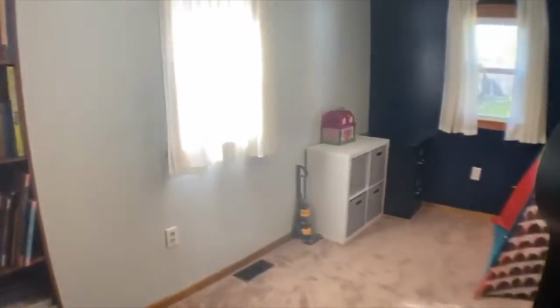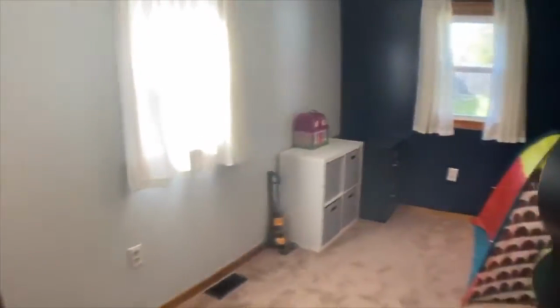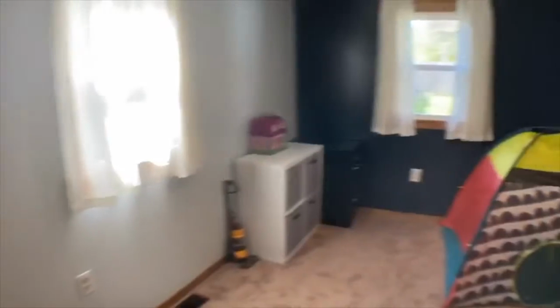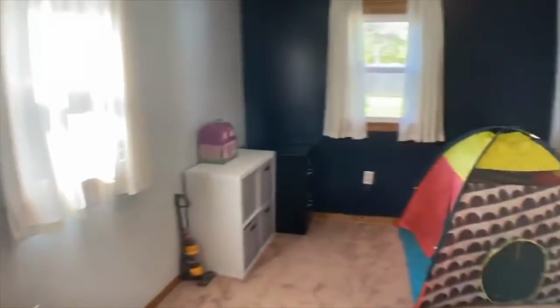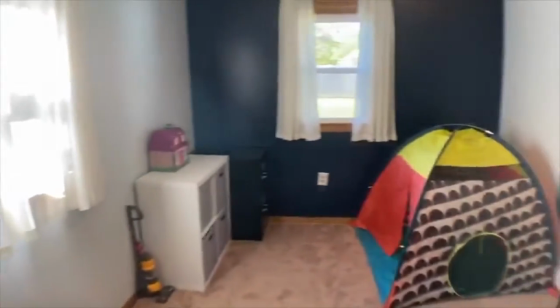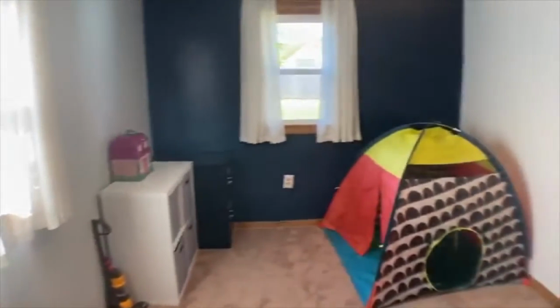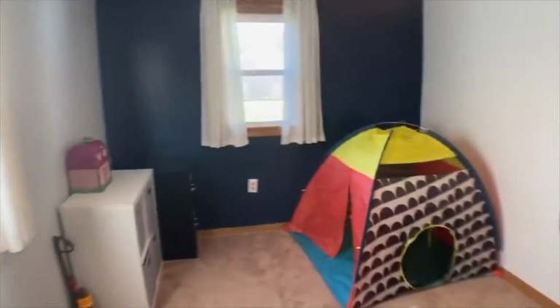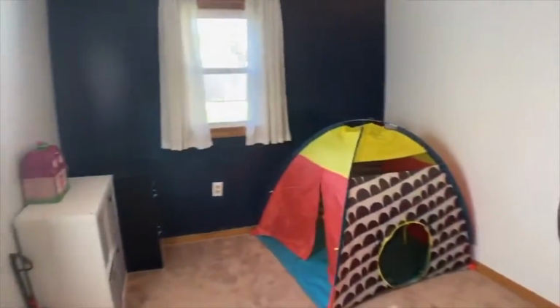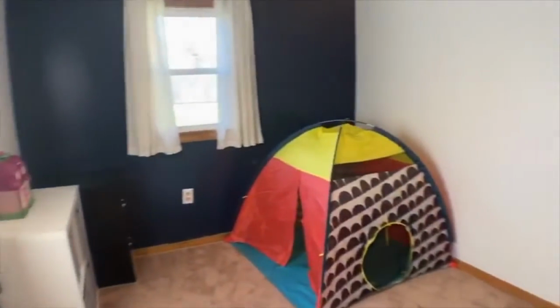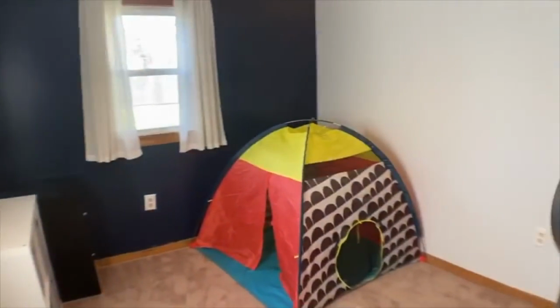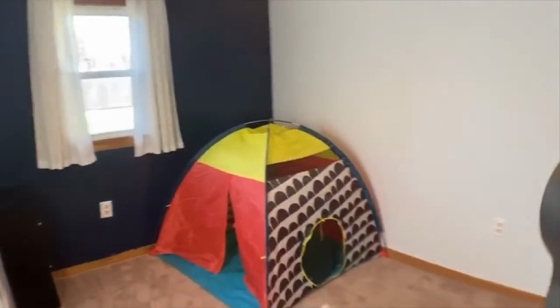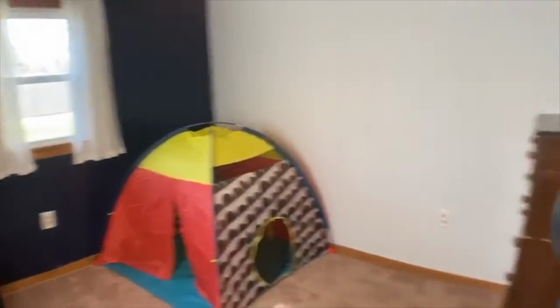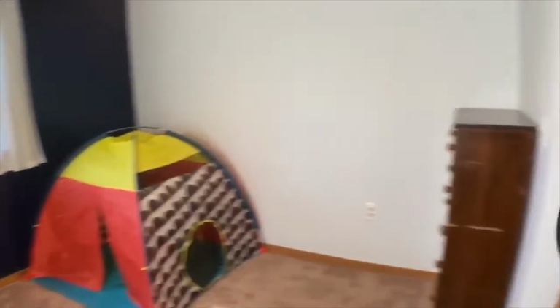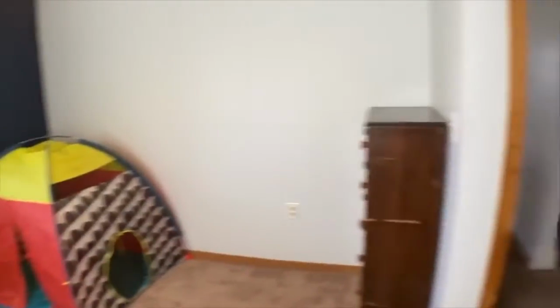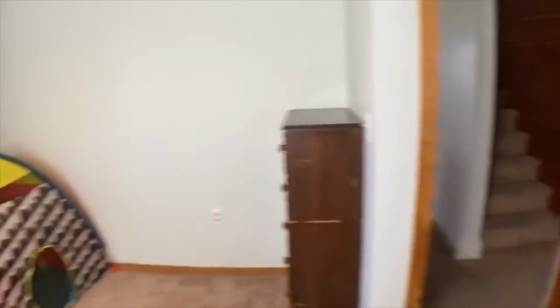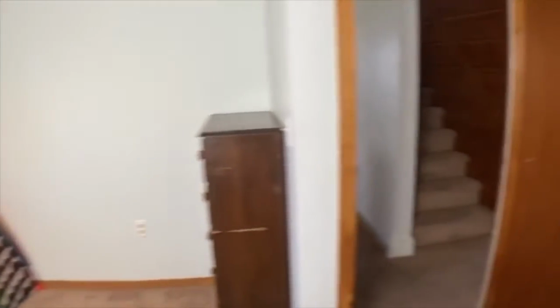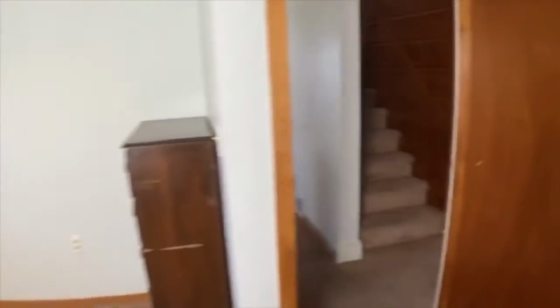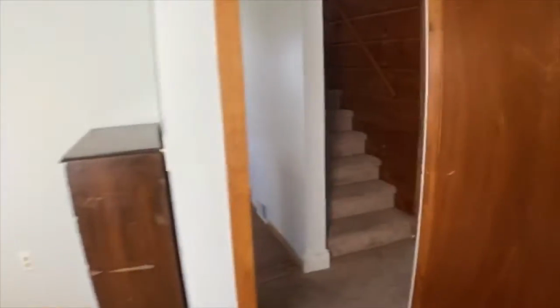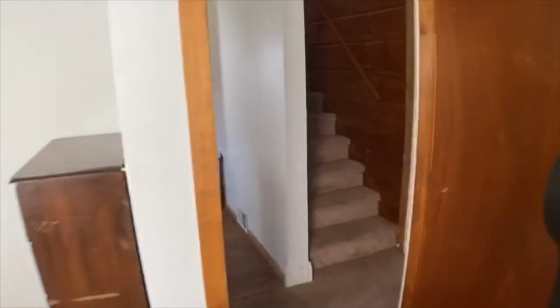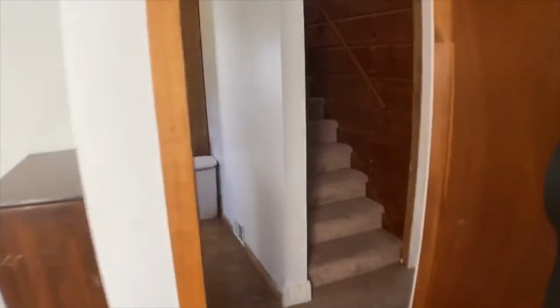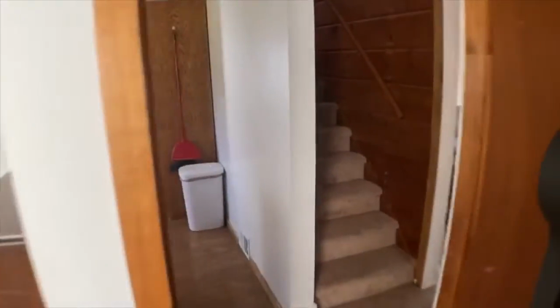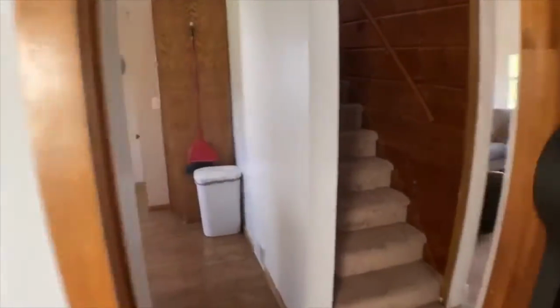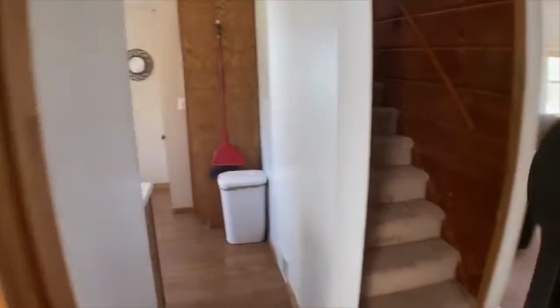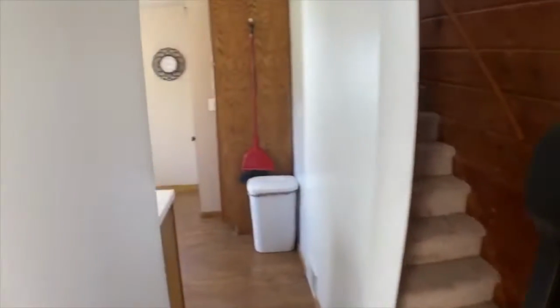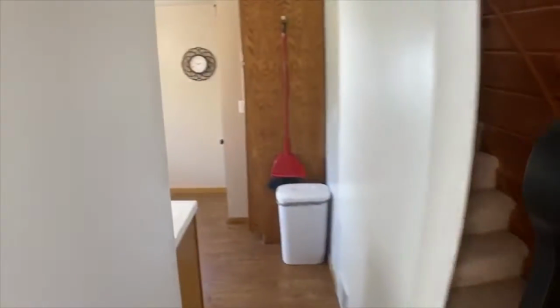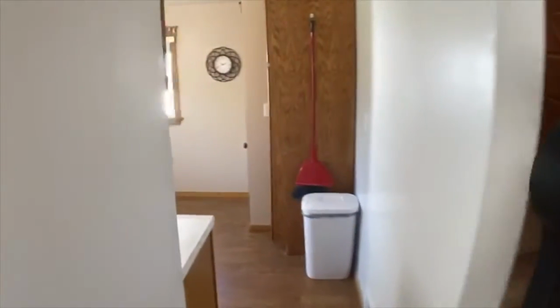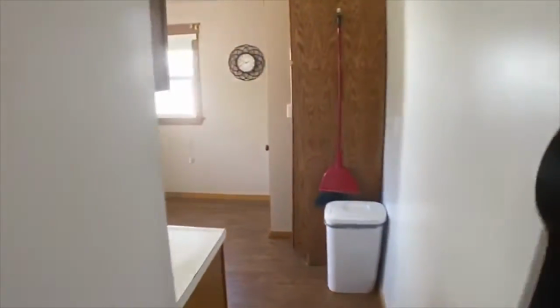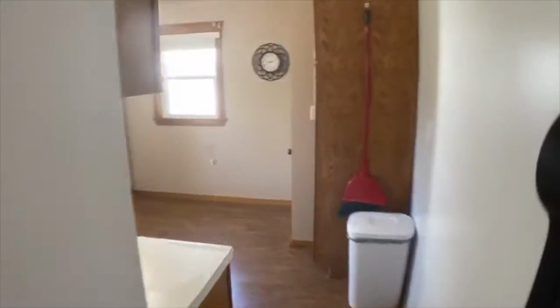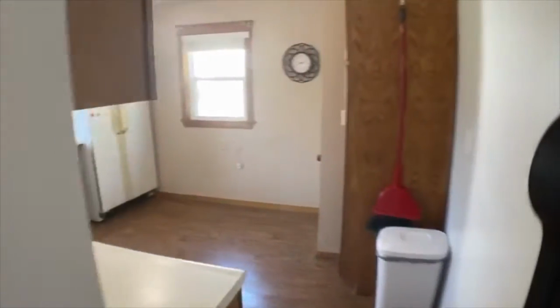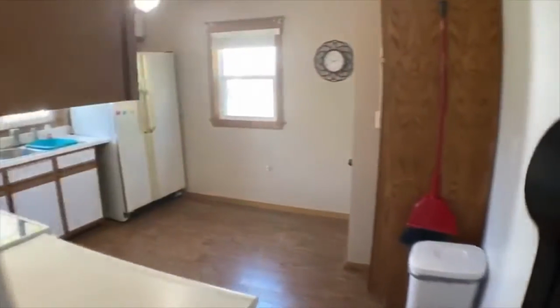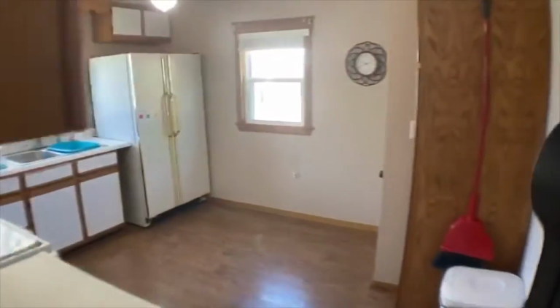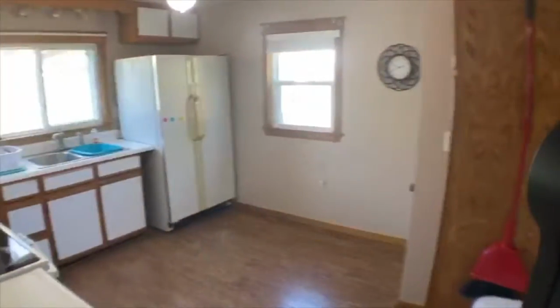The first floor also has a large bedroom and a kitchen which features newer flooring and plenty of cabinets and counter space.